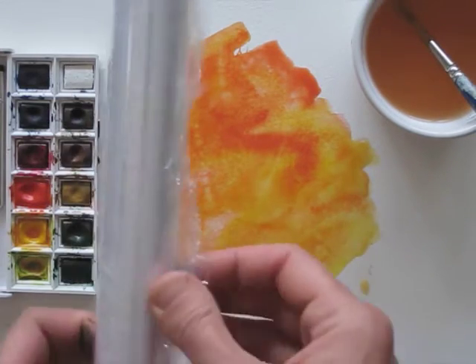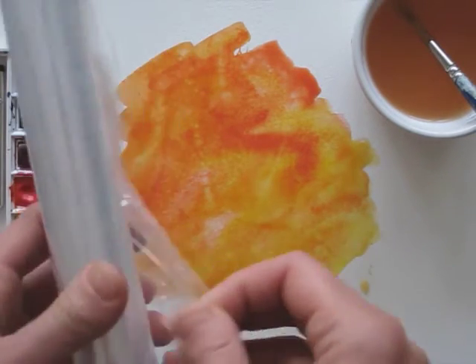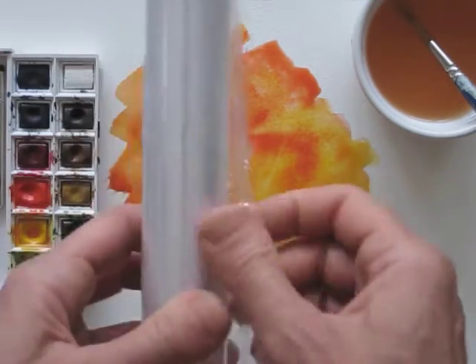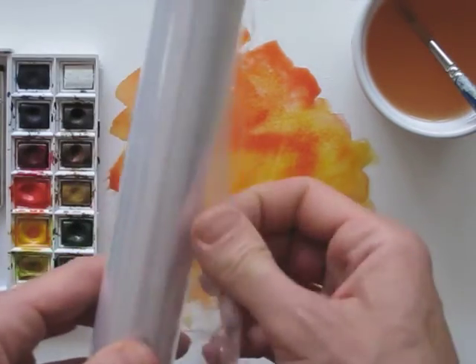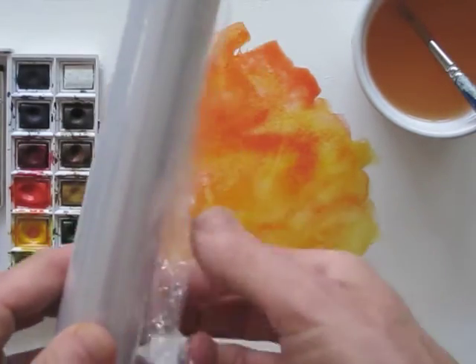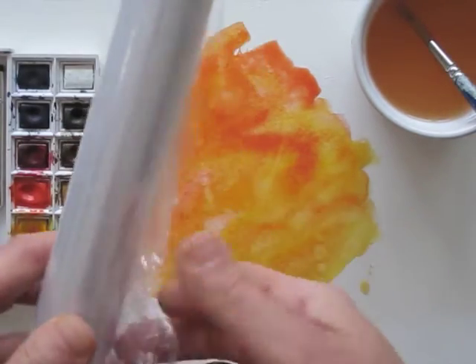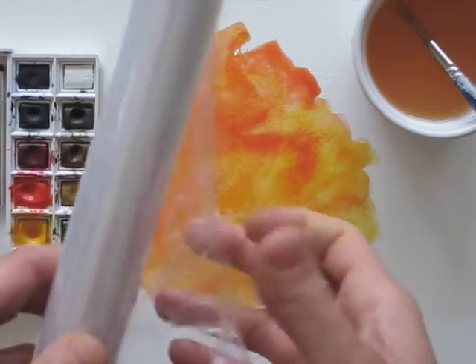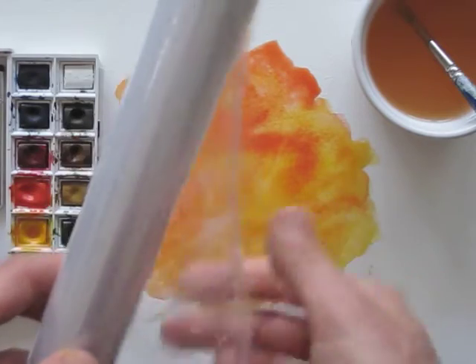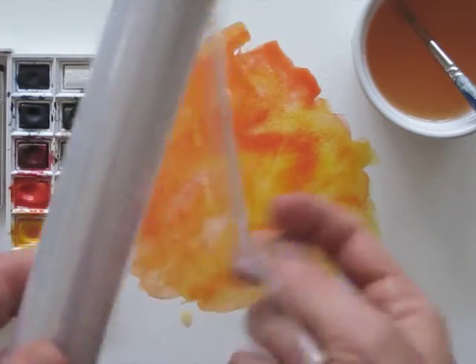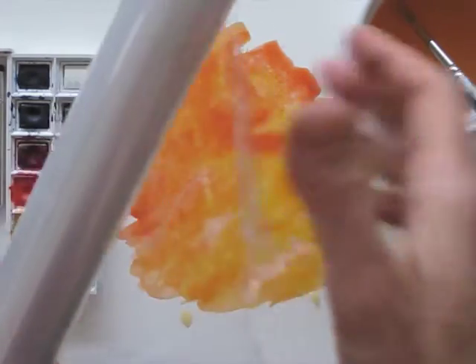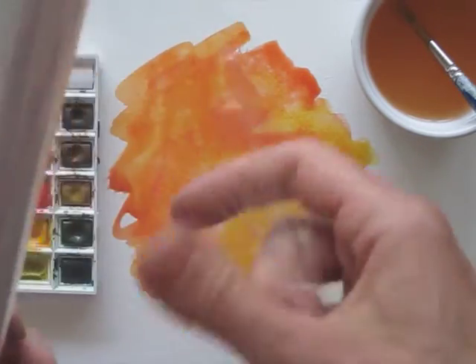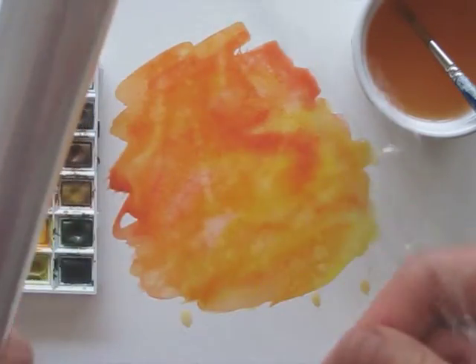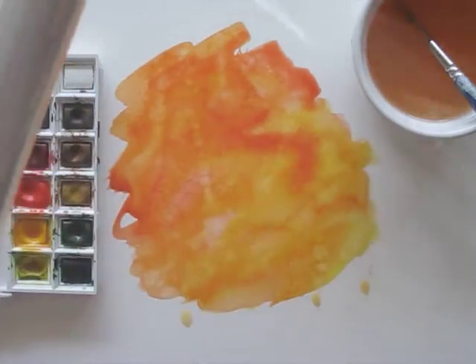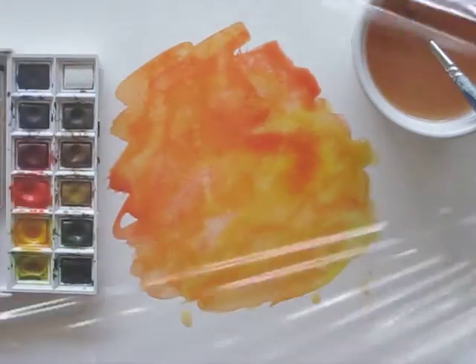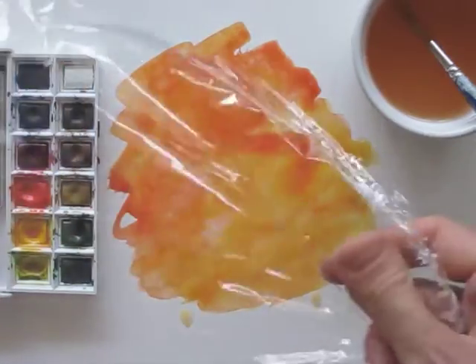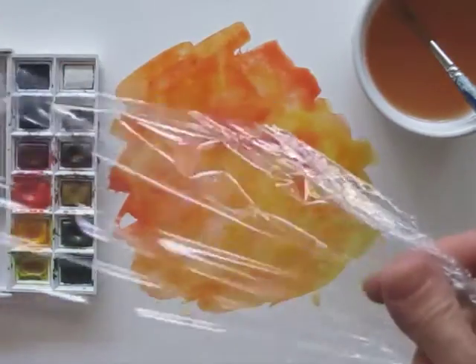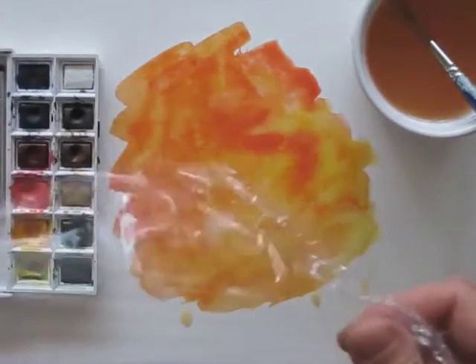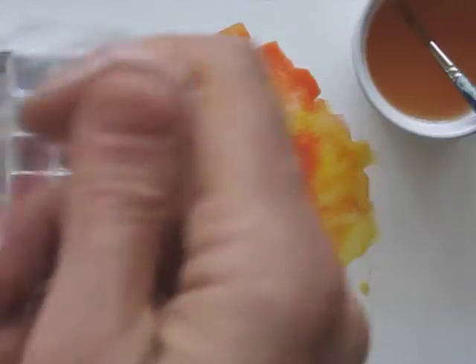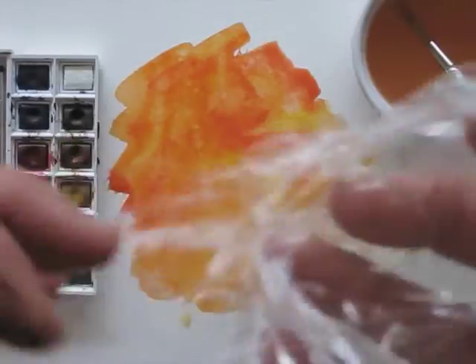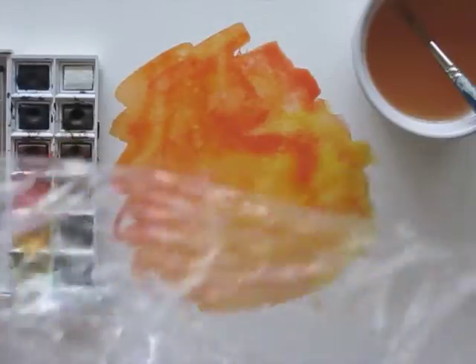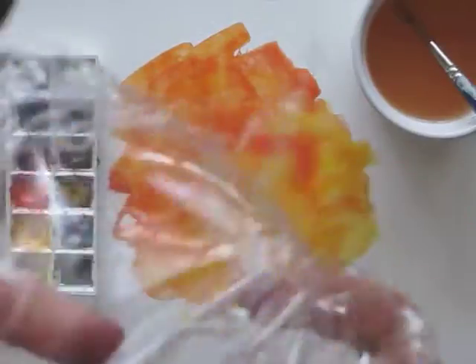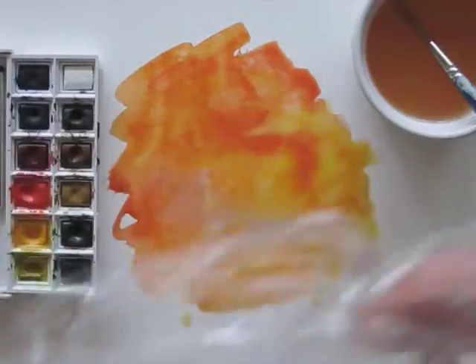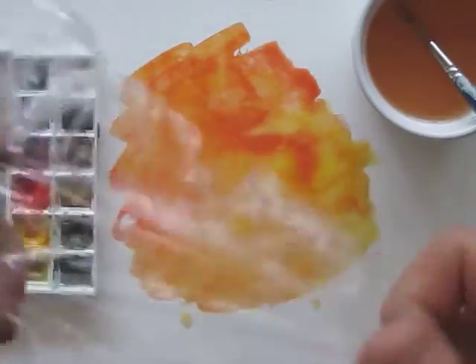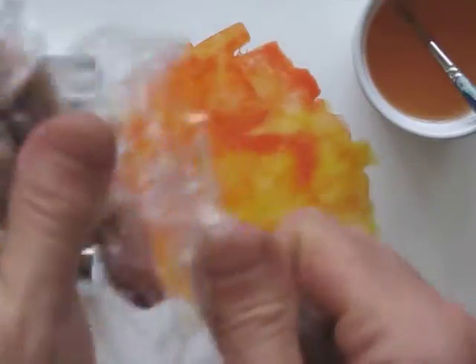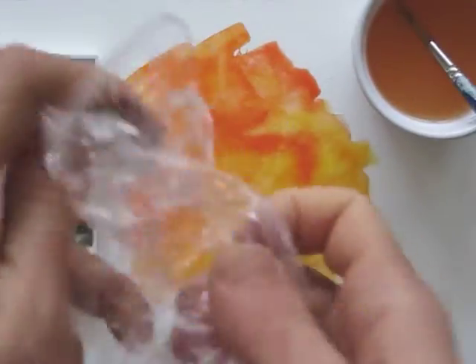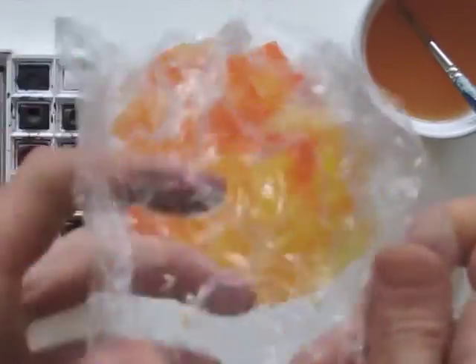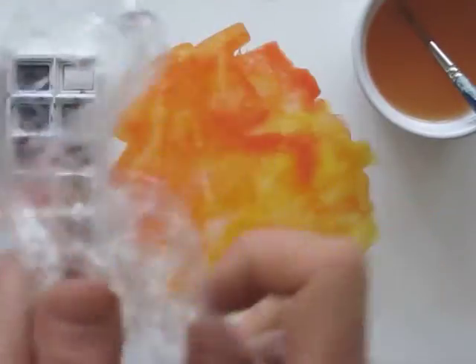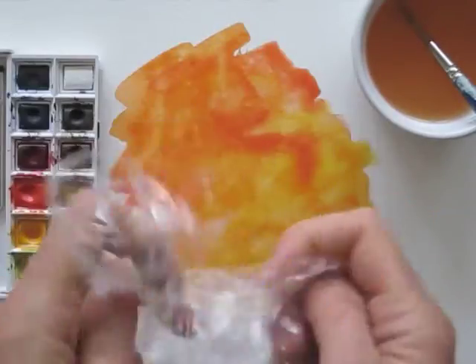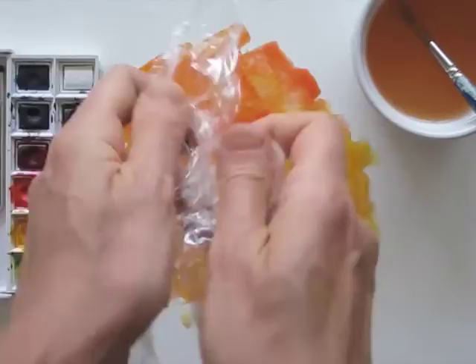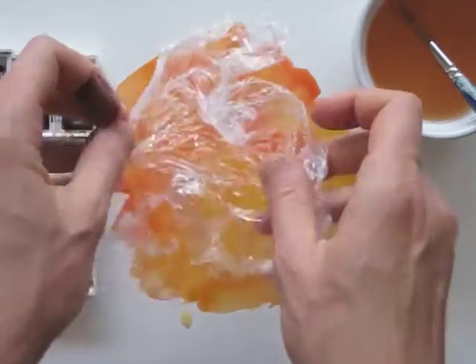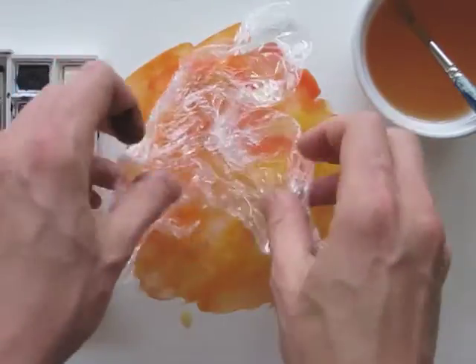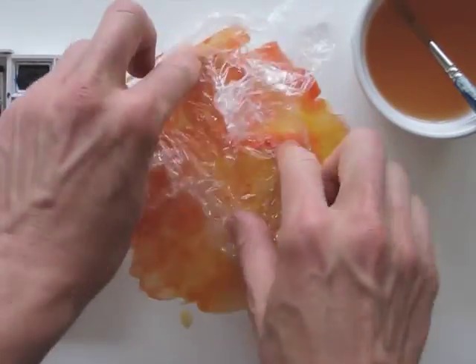Here we go! I'm taking a piece of plastic foil and wrinkling it, and then I will apply it onto my paint. I have no idea what I'm doing — I've never done it before. We'll see what happens.